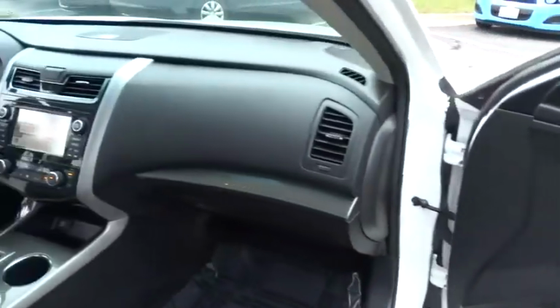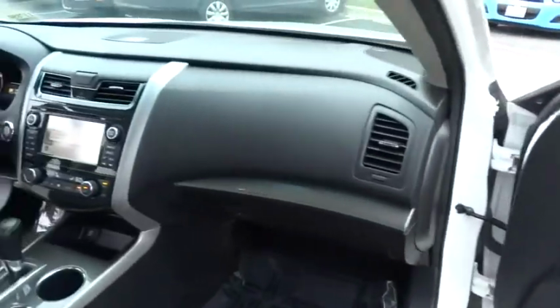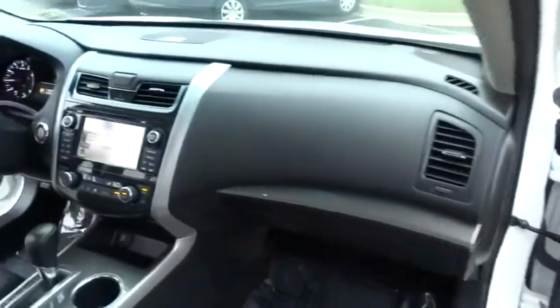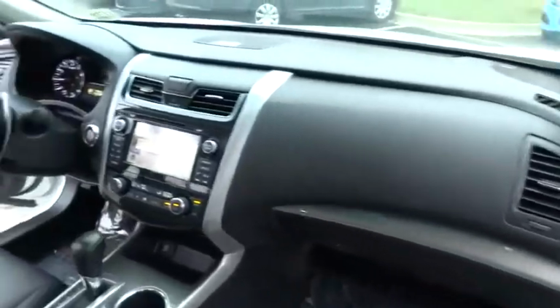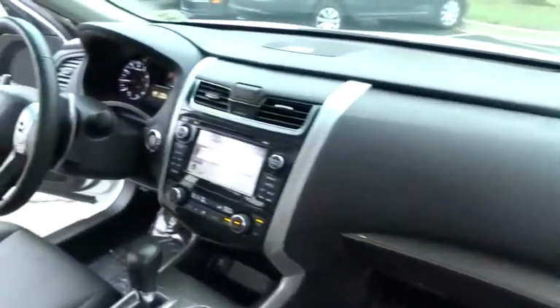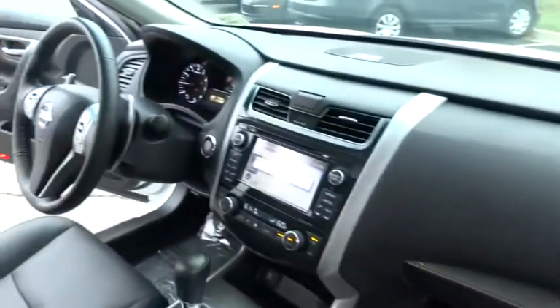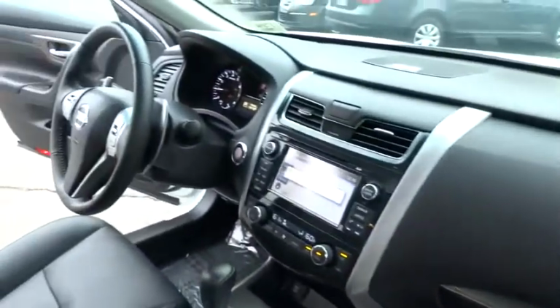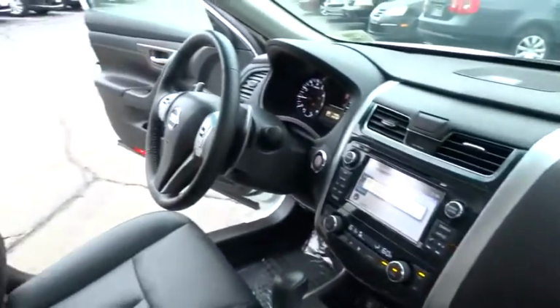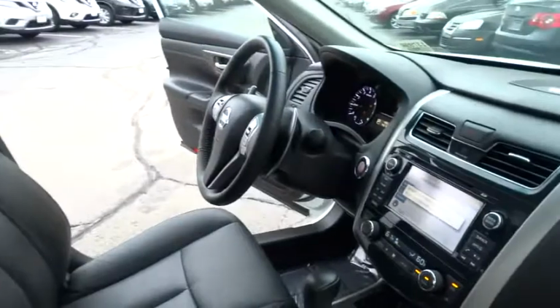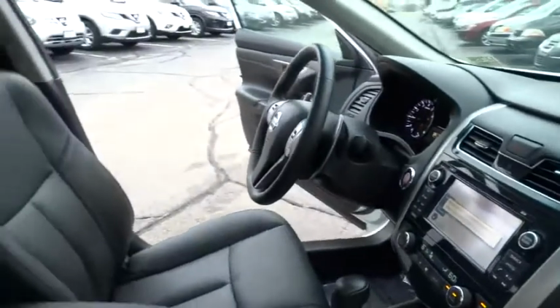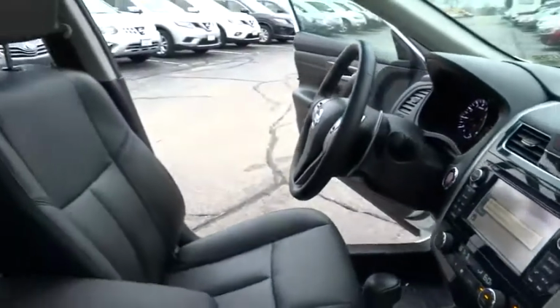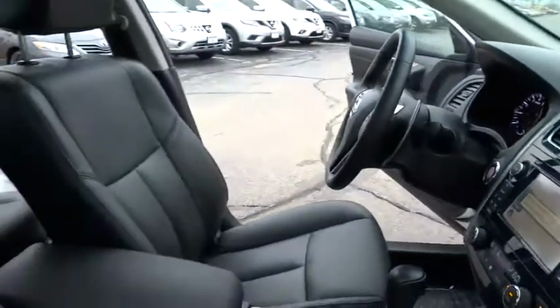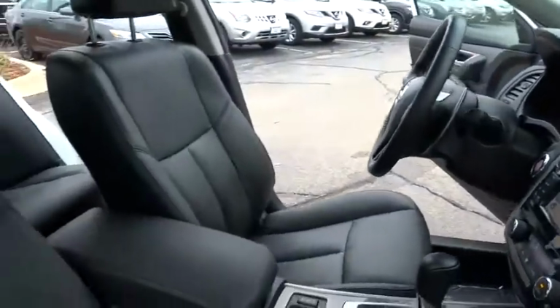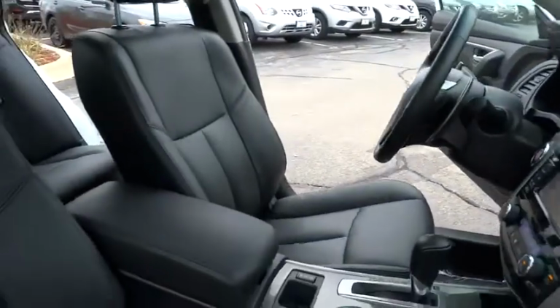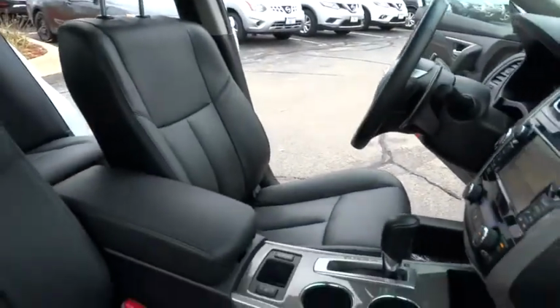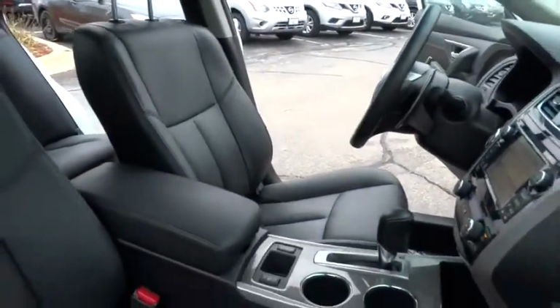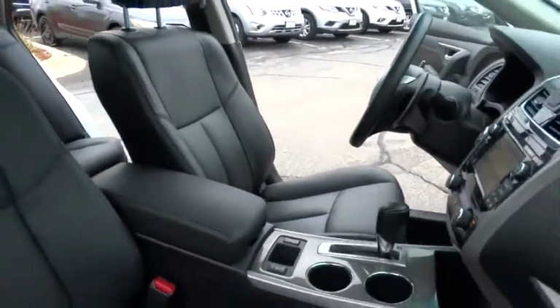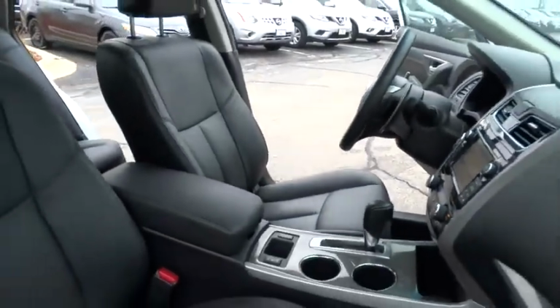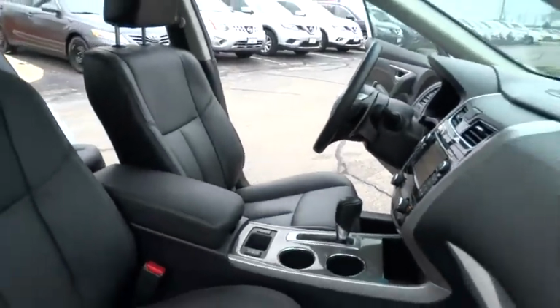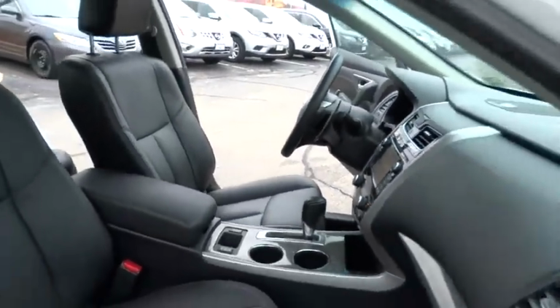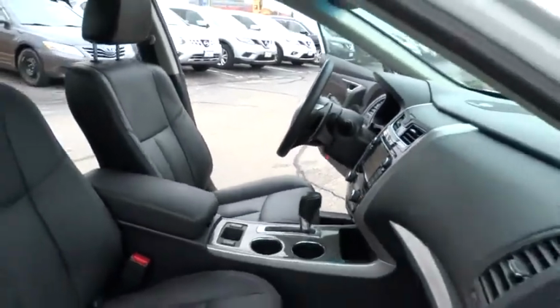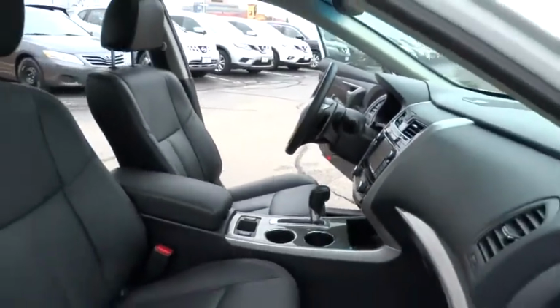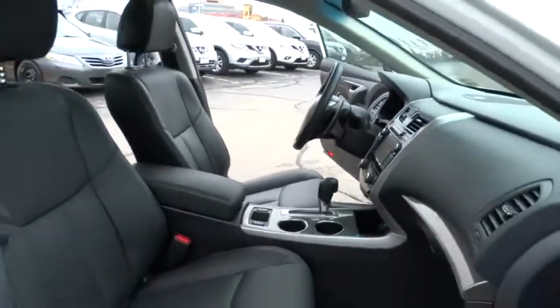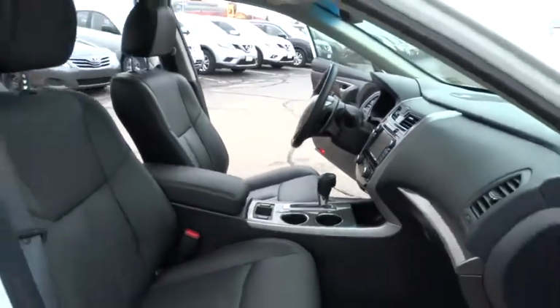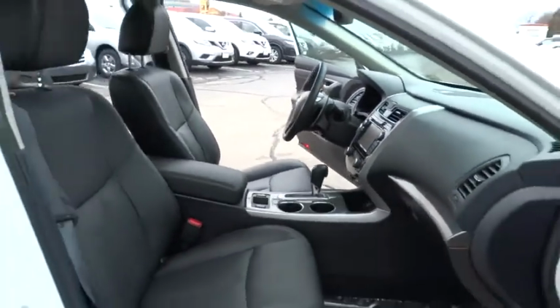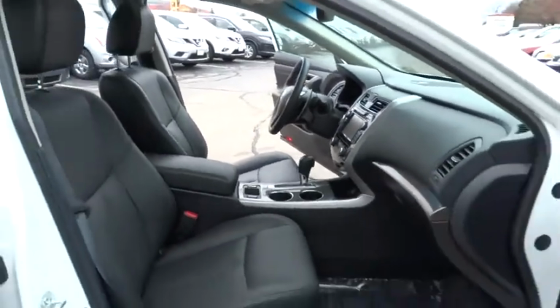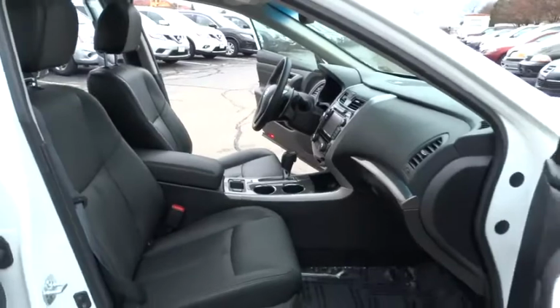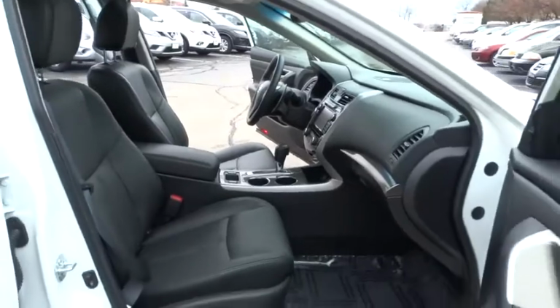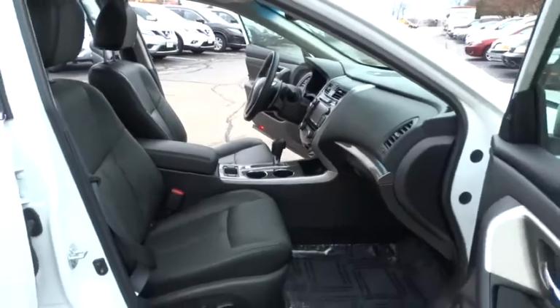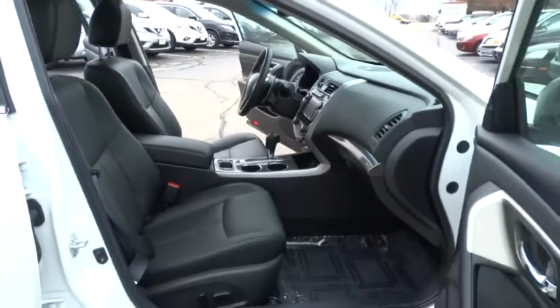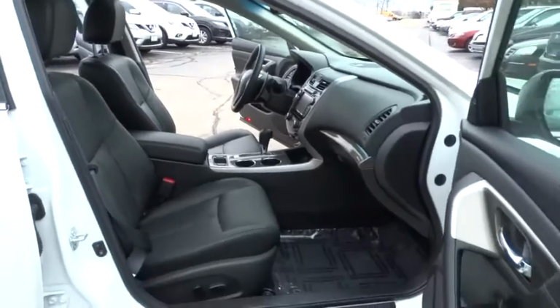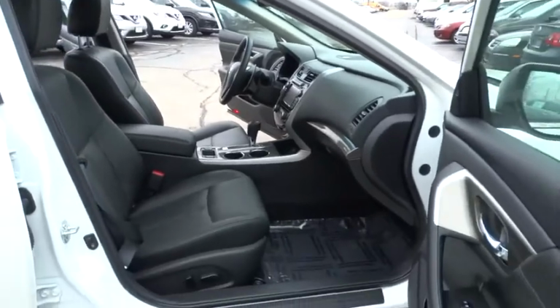and you'll see the Nissan Altima is made to drive and built to last. This vehicle has less than 5,000 miles. Here are some of this vehicle's great options.